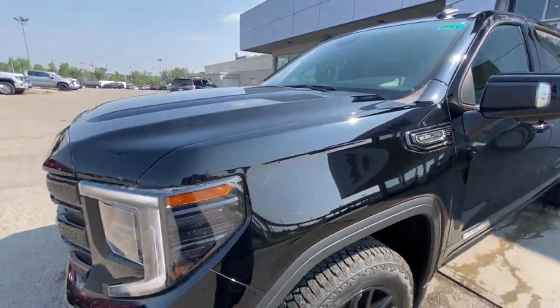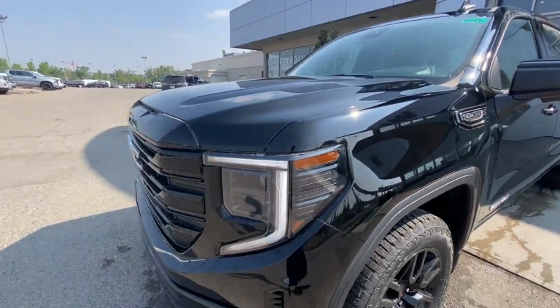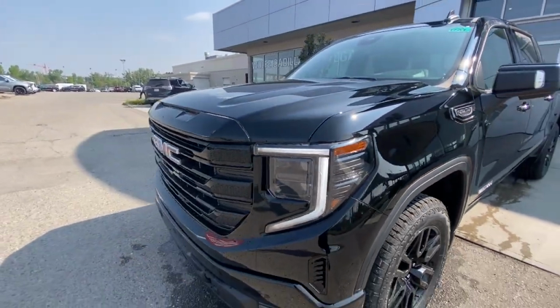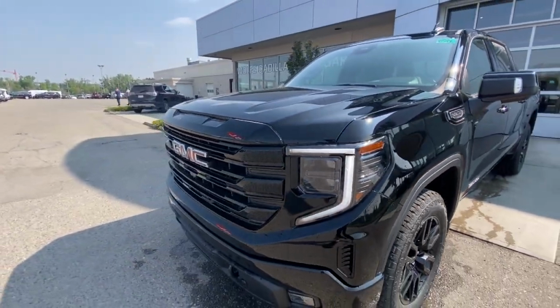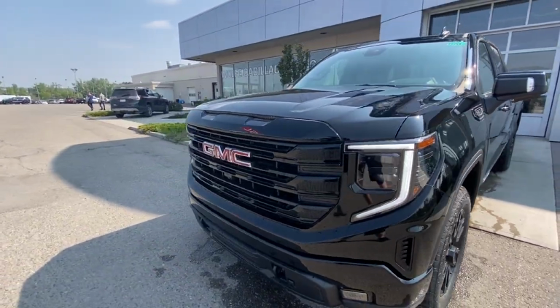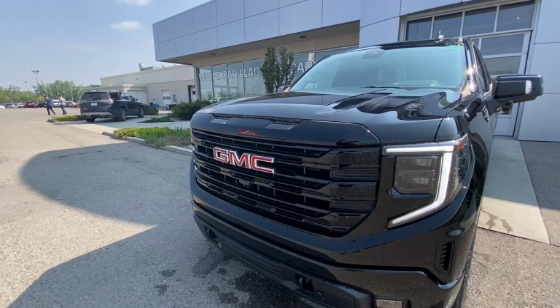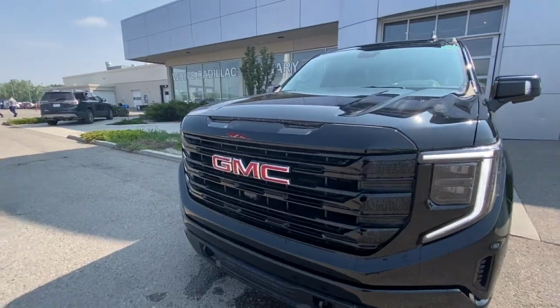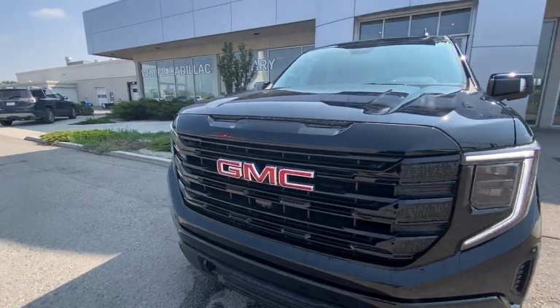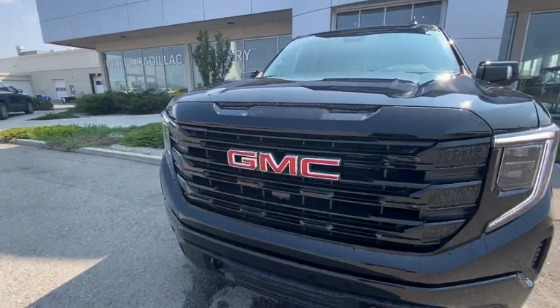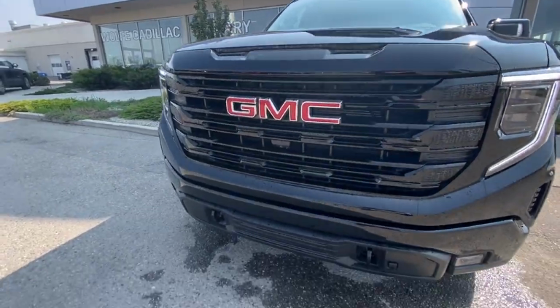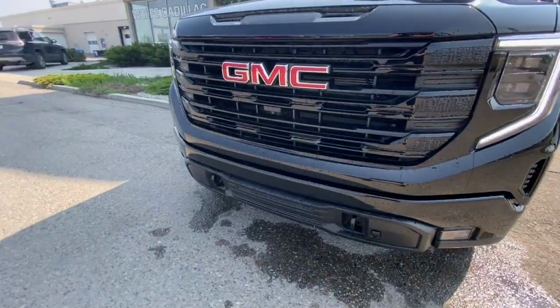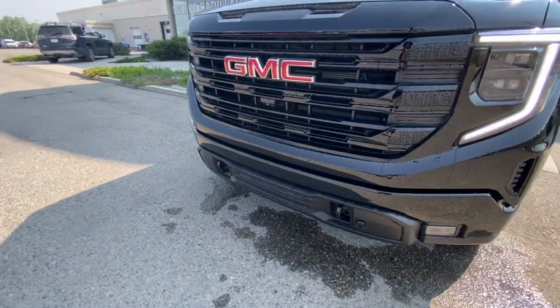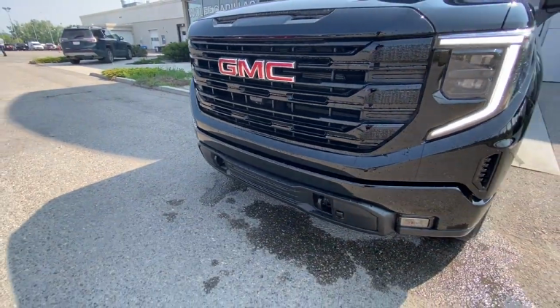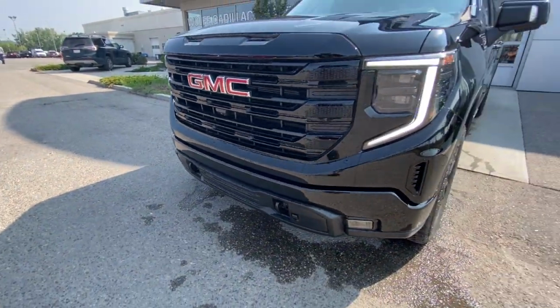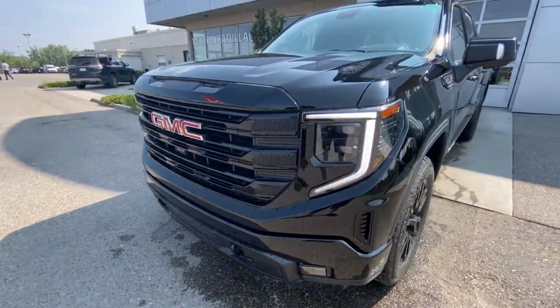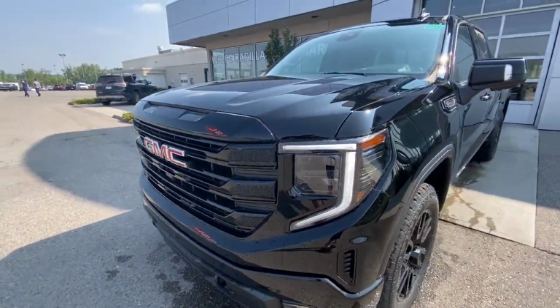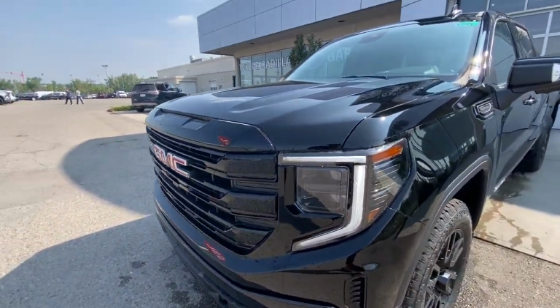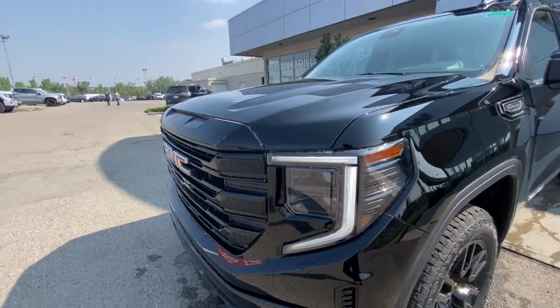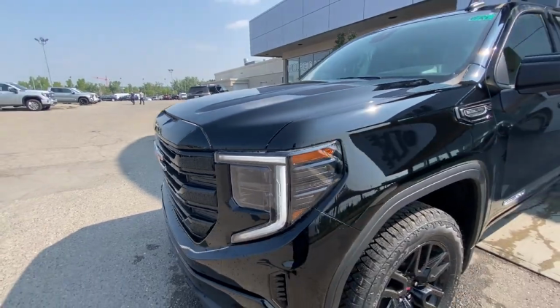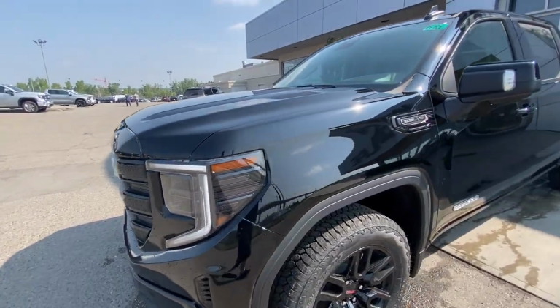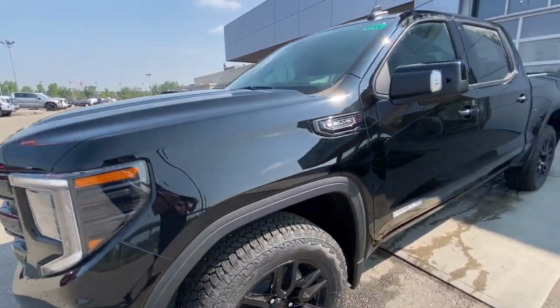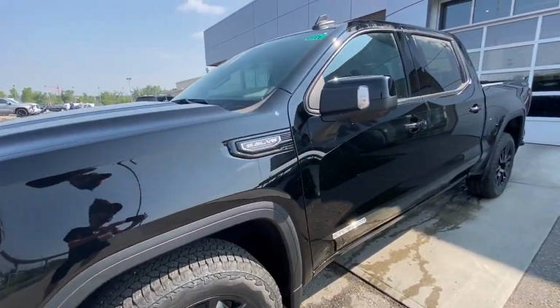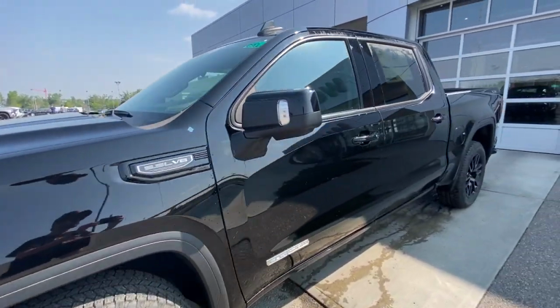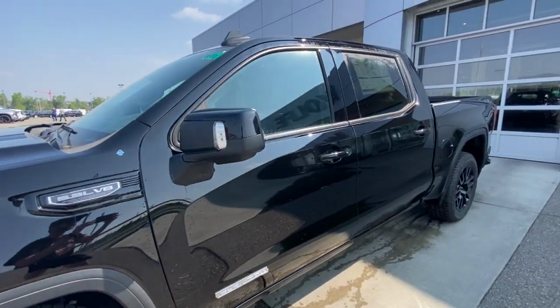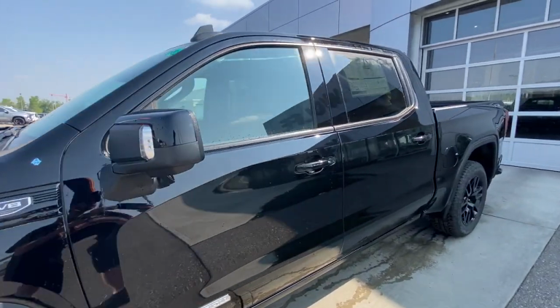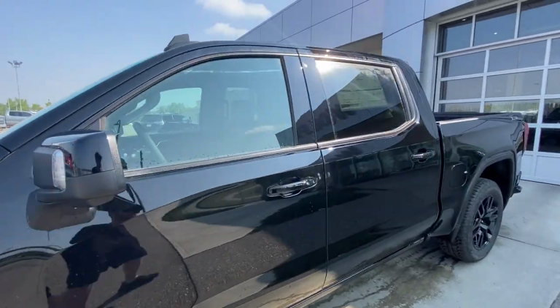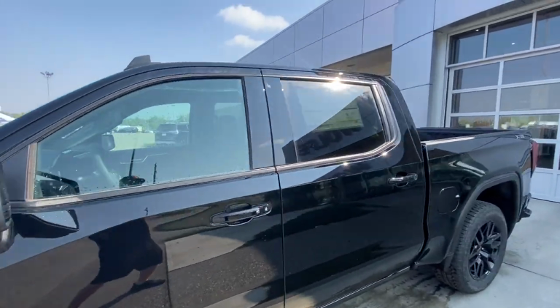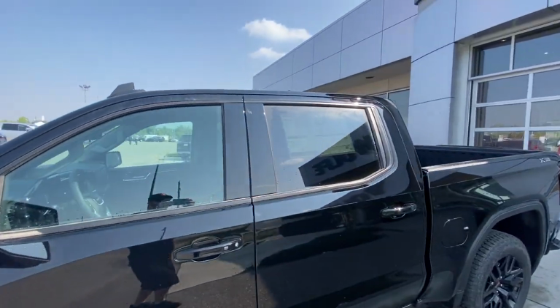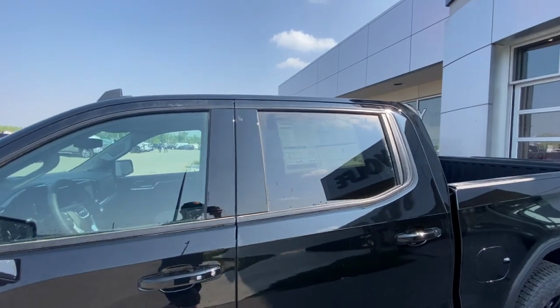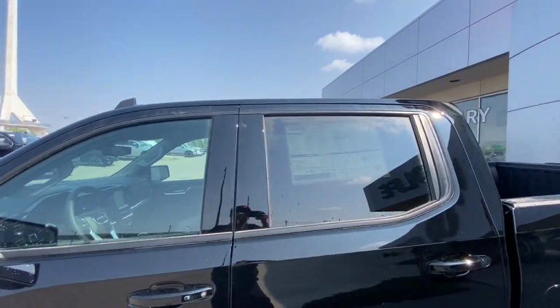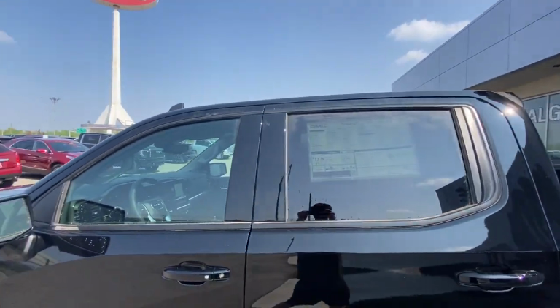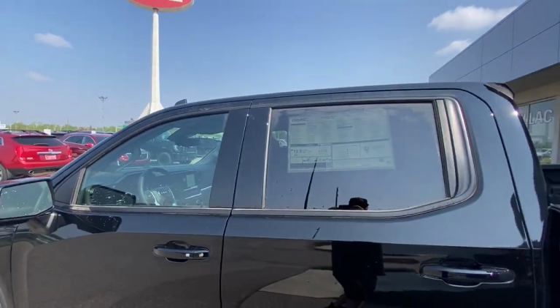Around the front of the truck, red GMC badge in the center of the blacked-out grille, blacked-out recovery hooks at the bottom, LED daytime running lights, and making your way back down the side of the vehicle. This truck is remote-start equipped, with rear-tinted privacy windows and black trim all around.